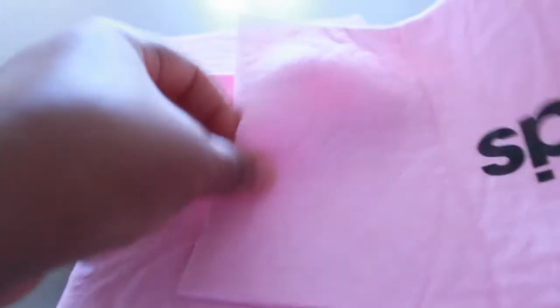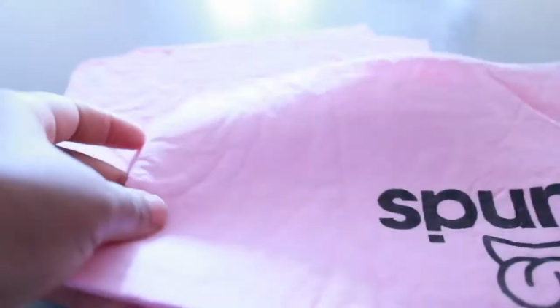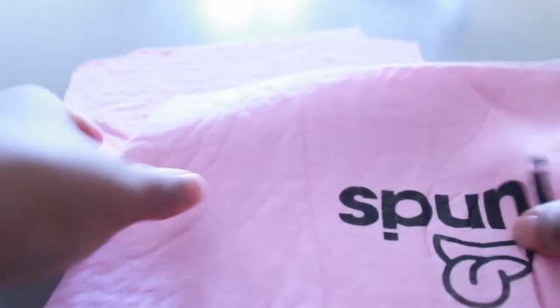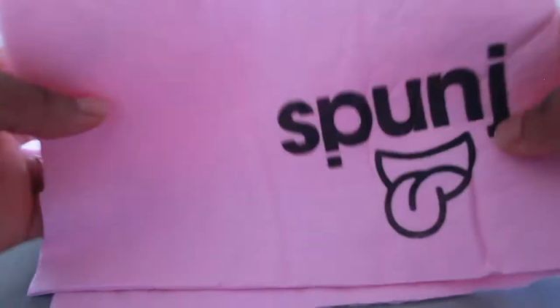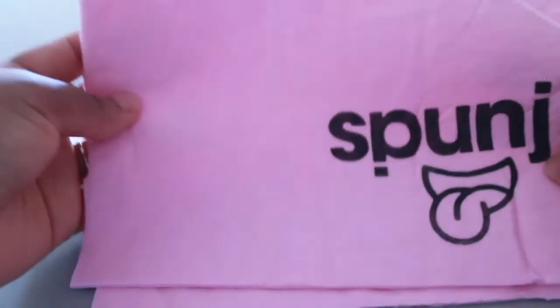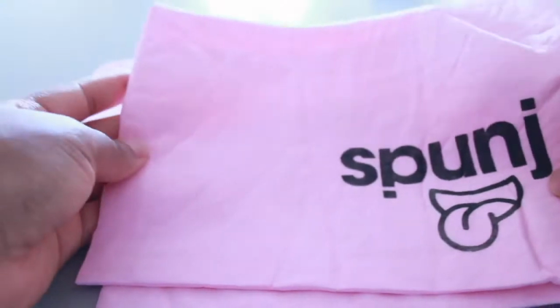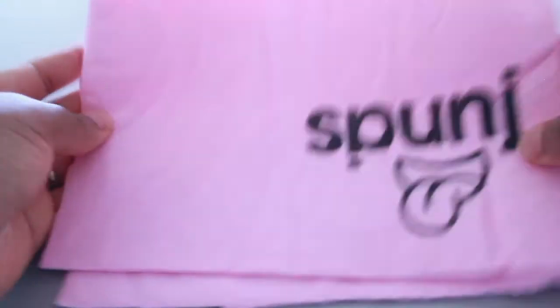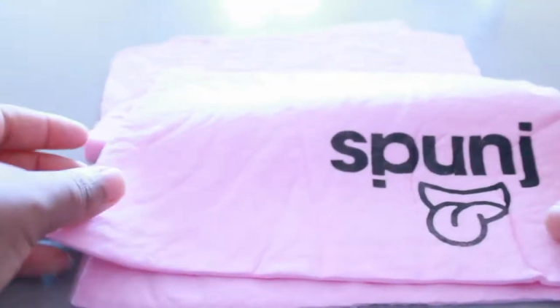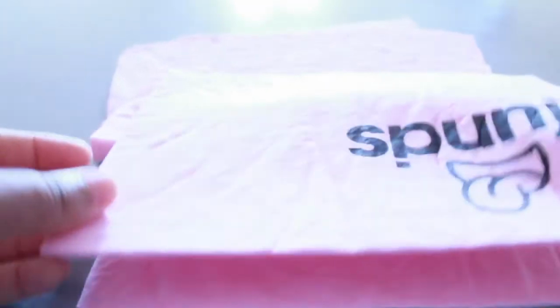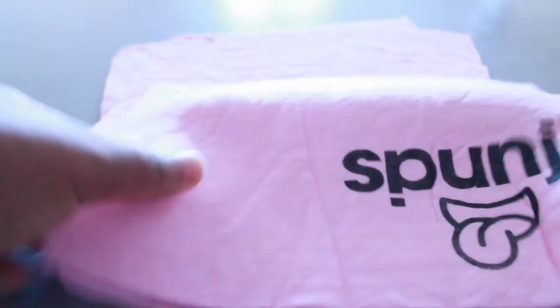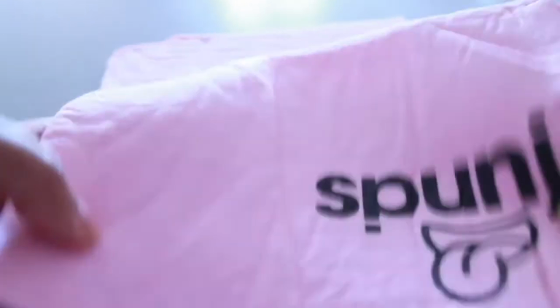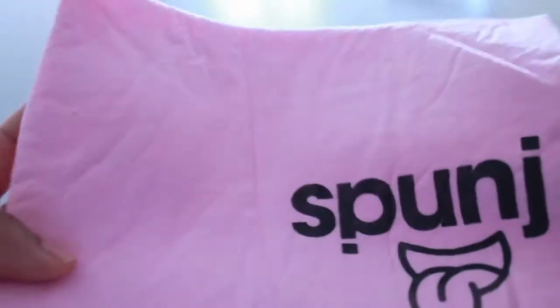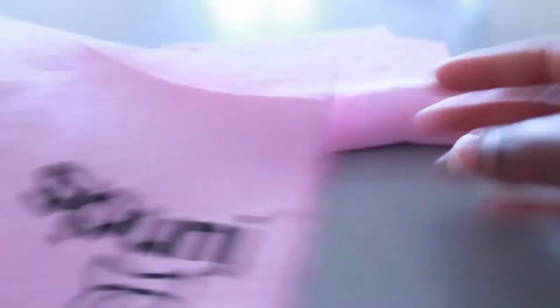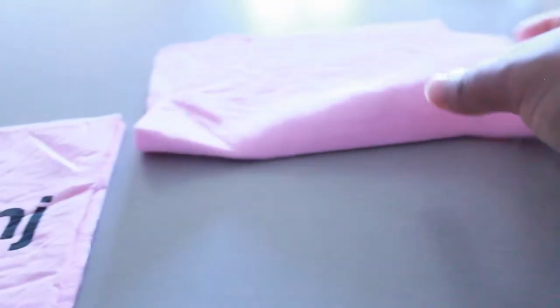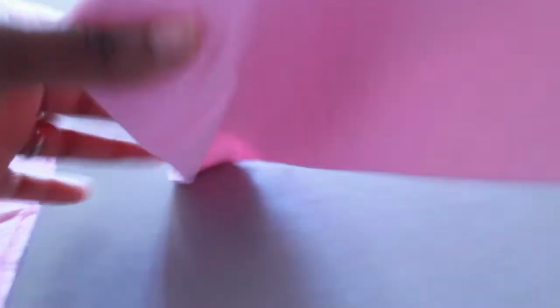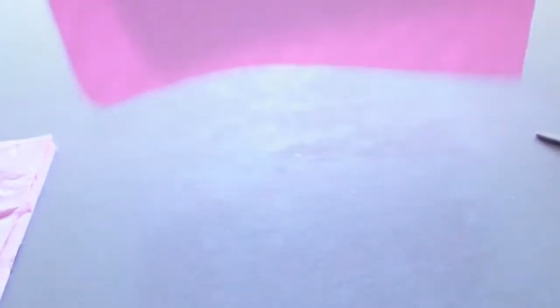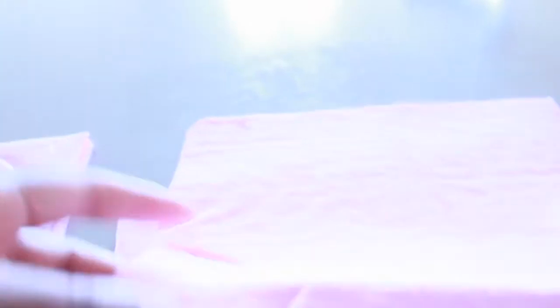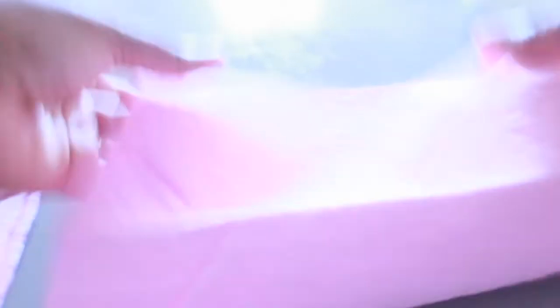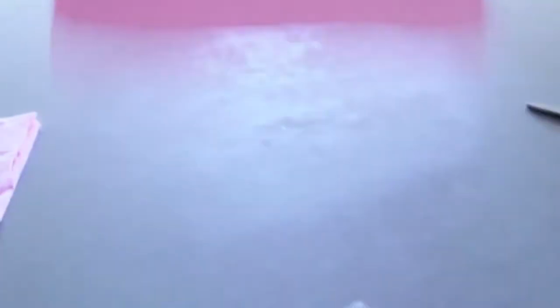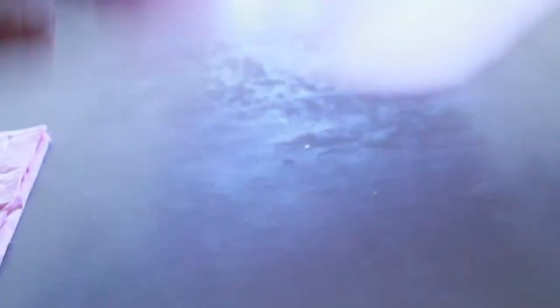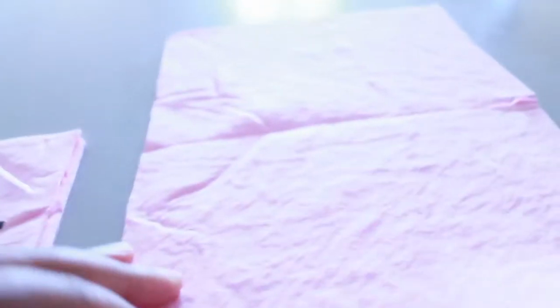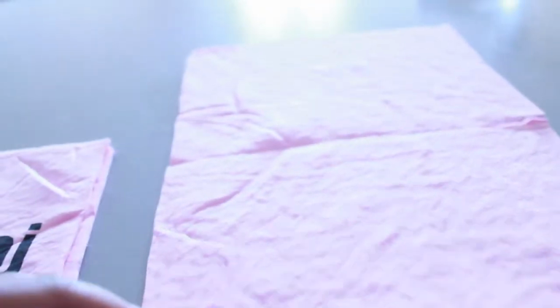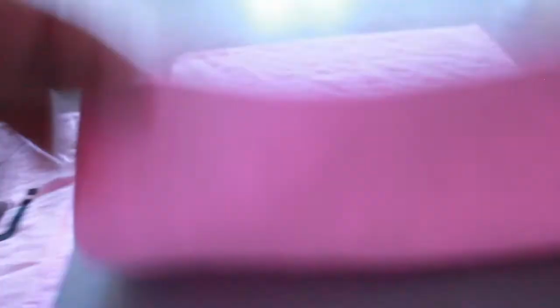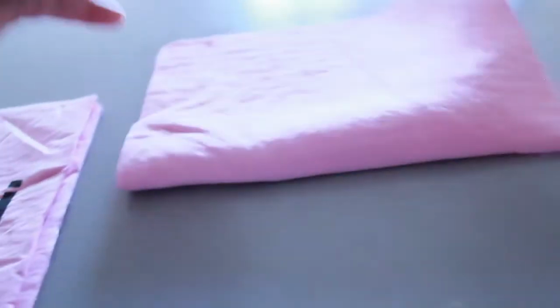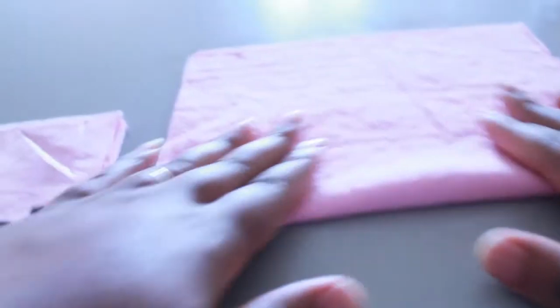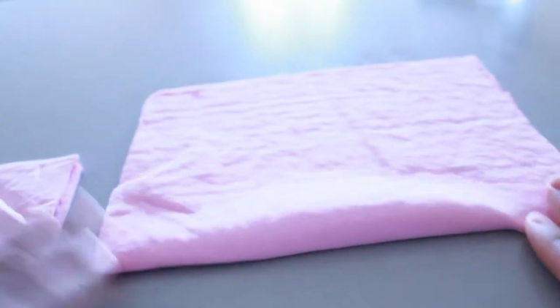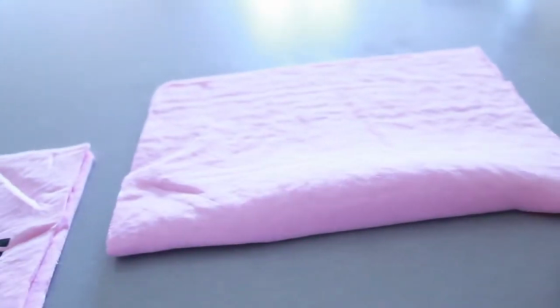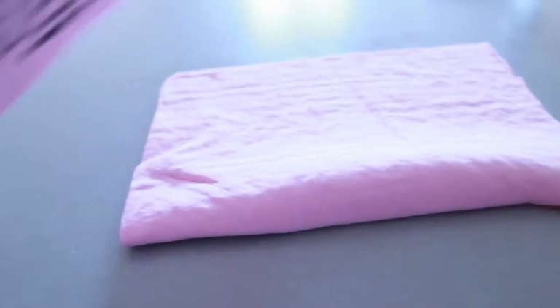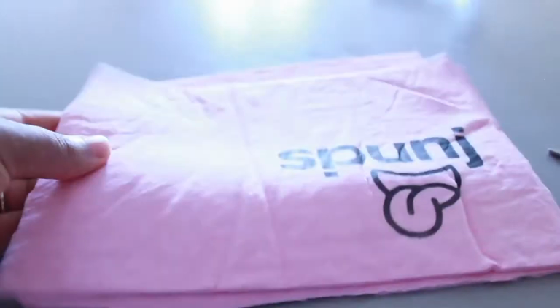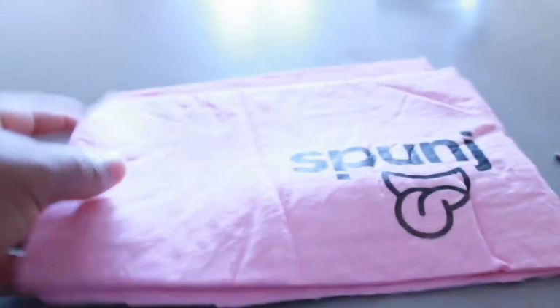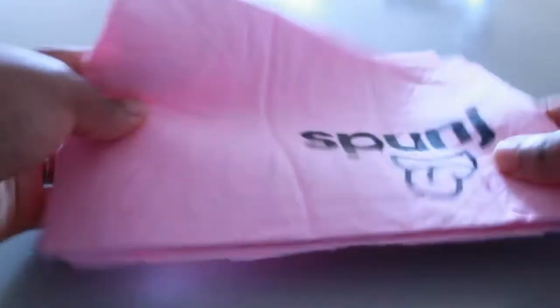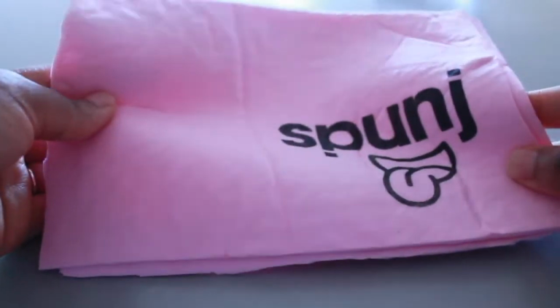I did cut mine — yes, I just feel like it works better that way. And I've just kept the other remaining half as one long piece as well. But yeah, I cut mine.